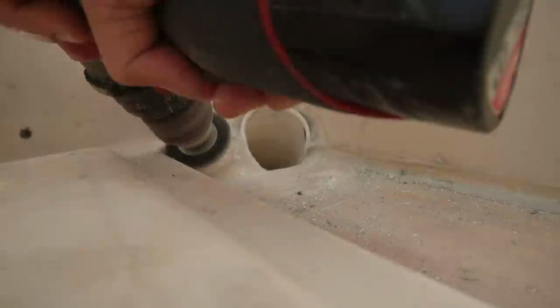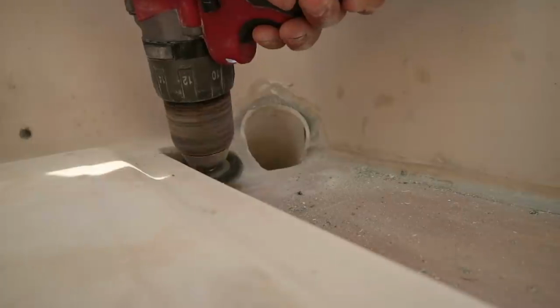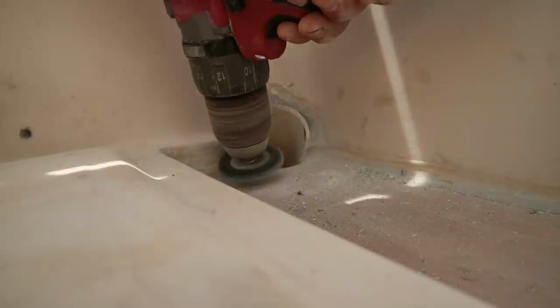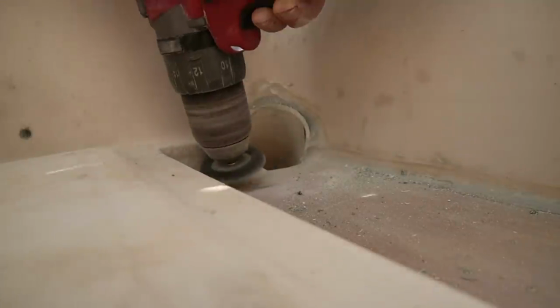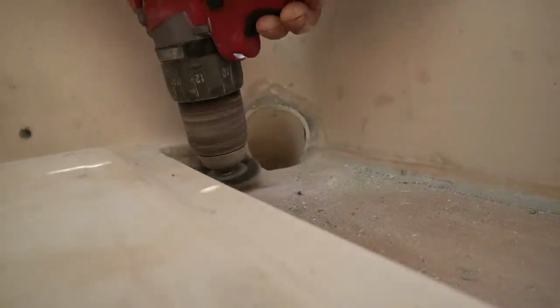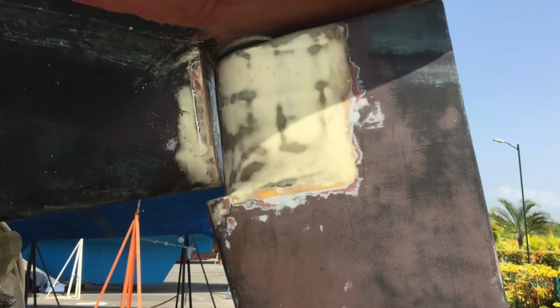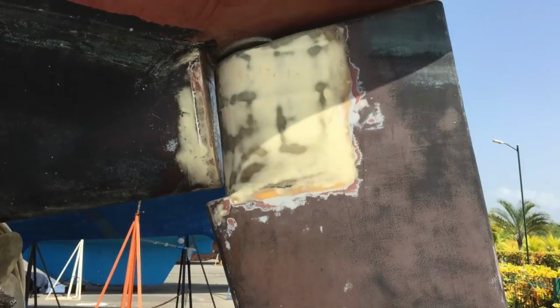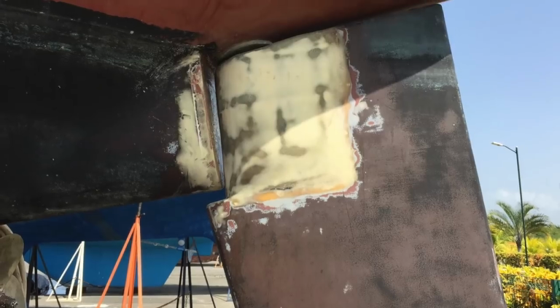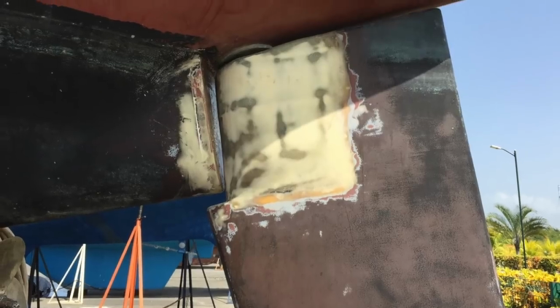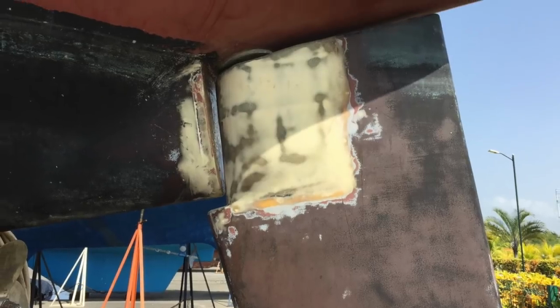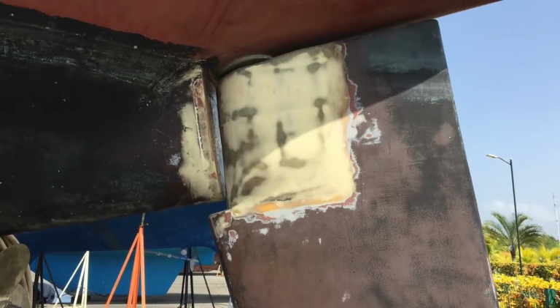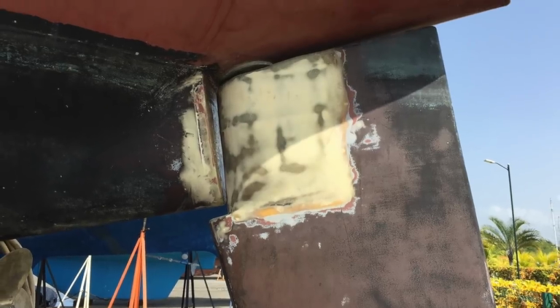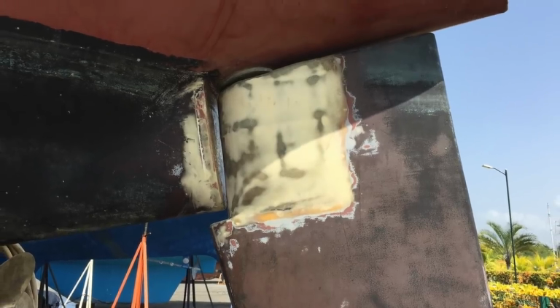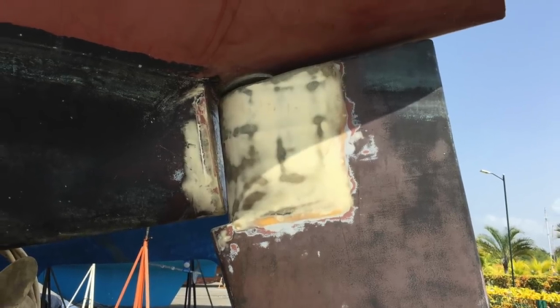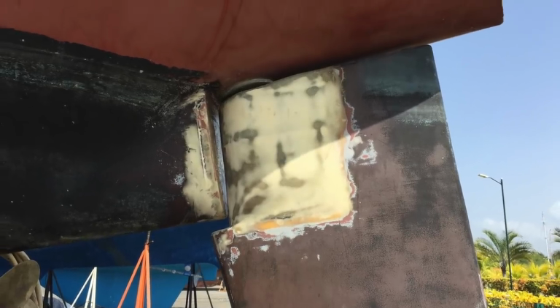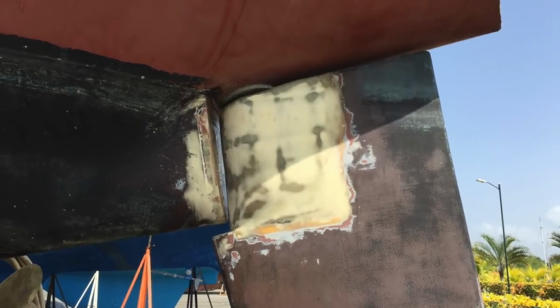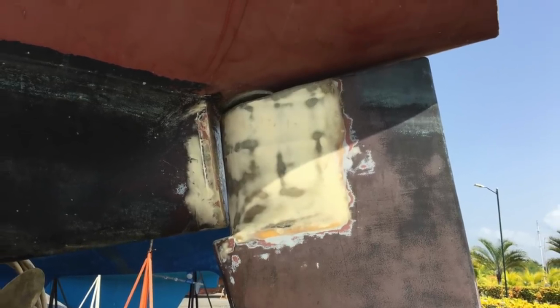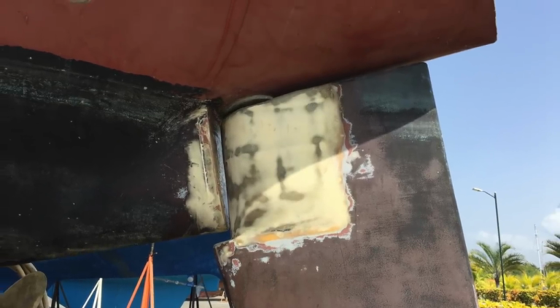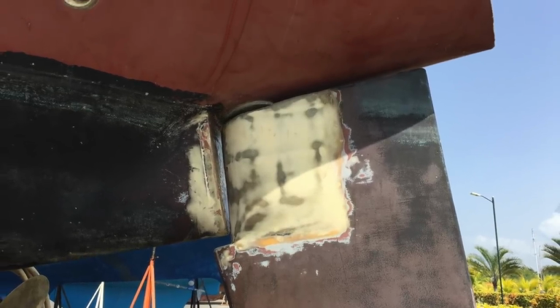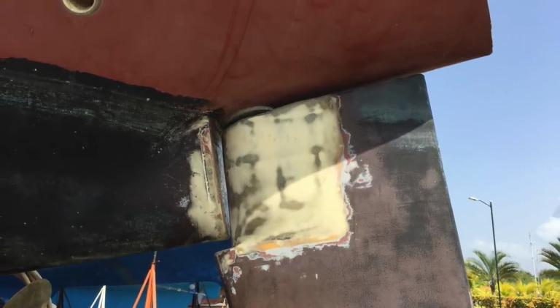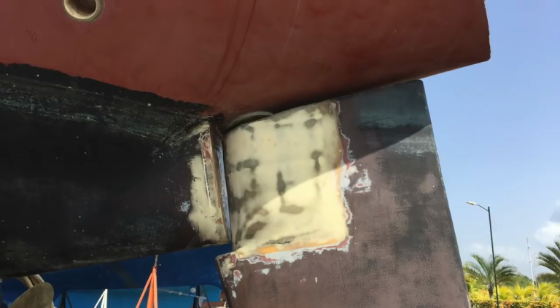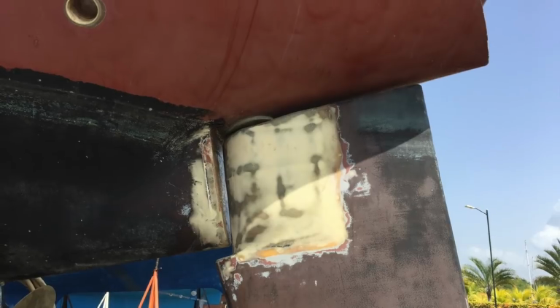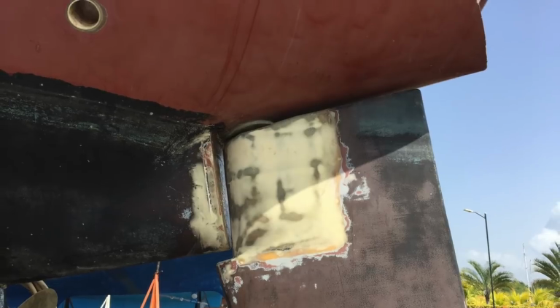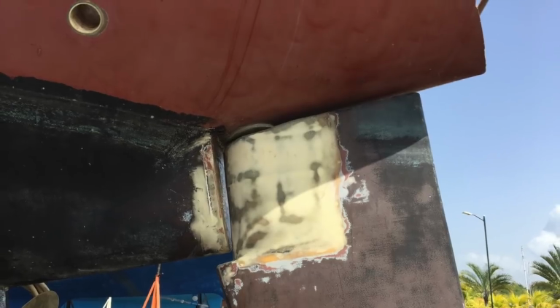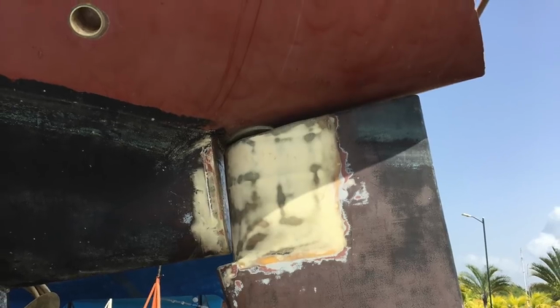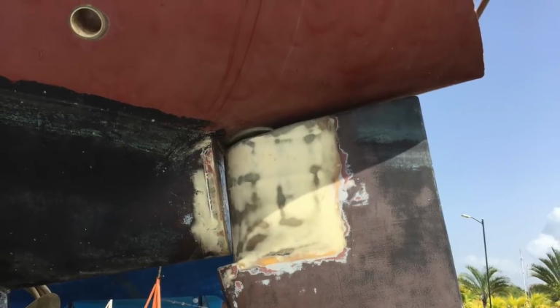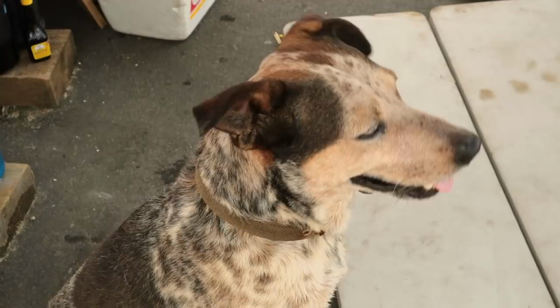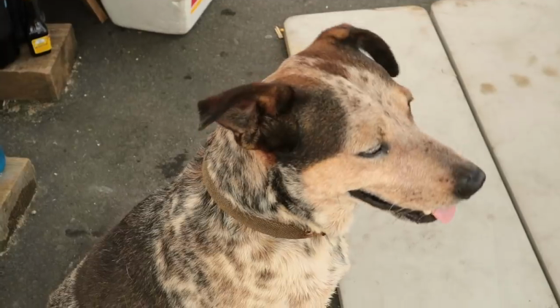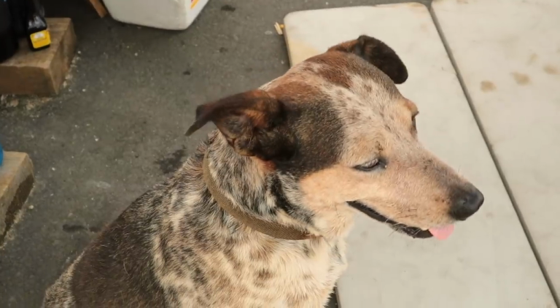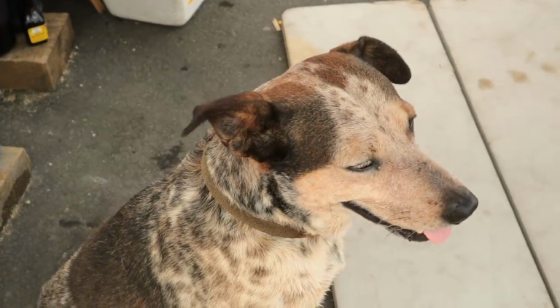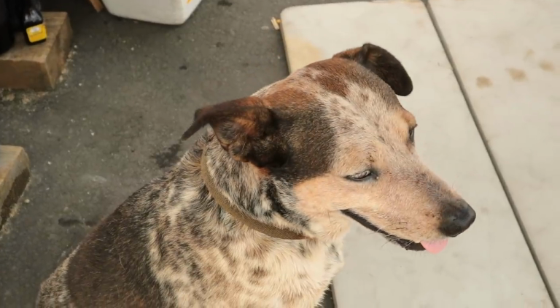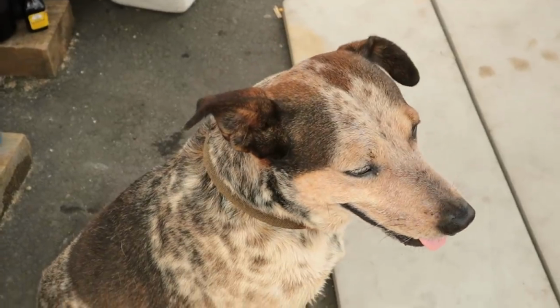We also touched up and faired the area on the rudder, which we had previously sanded down to accommodate the old, awkward drains.